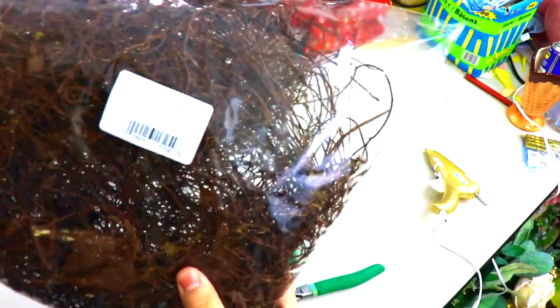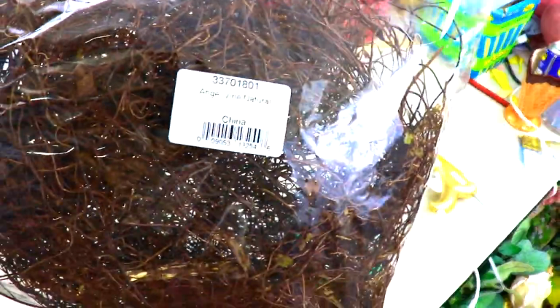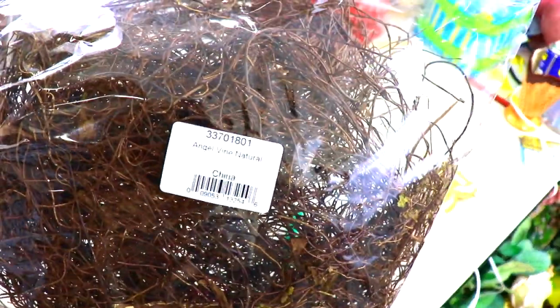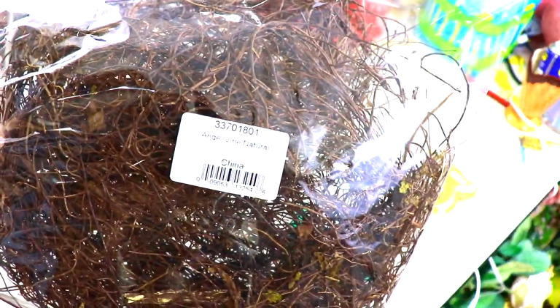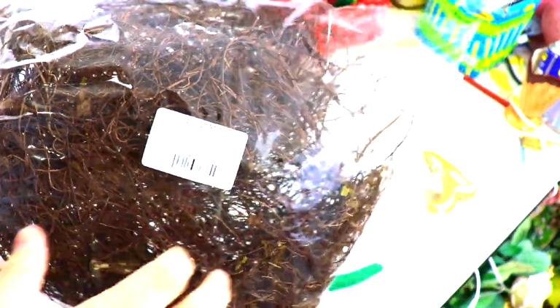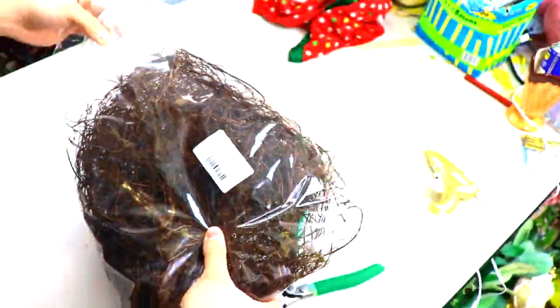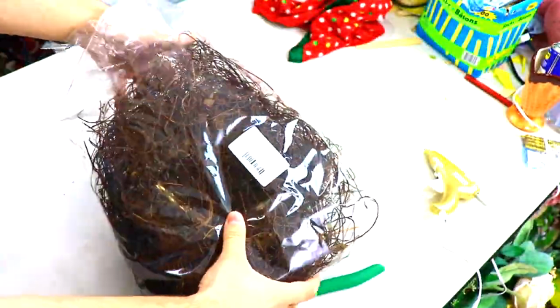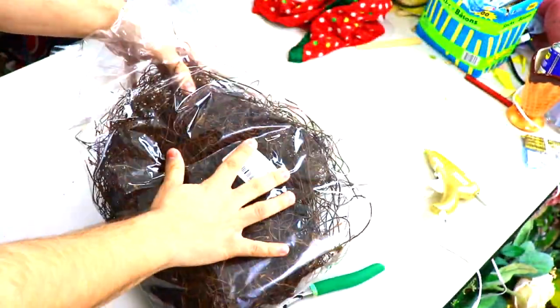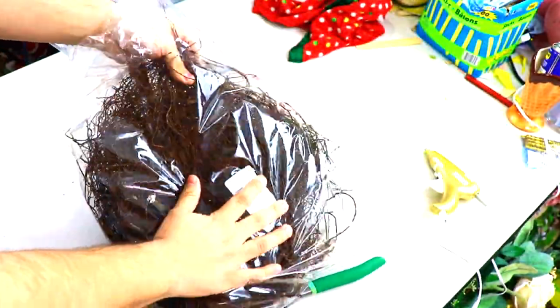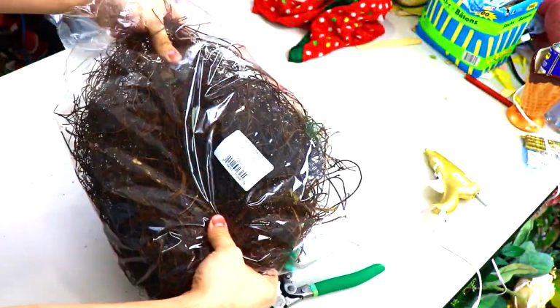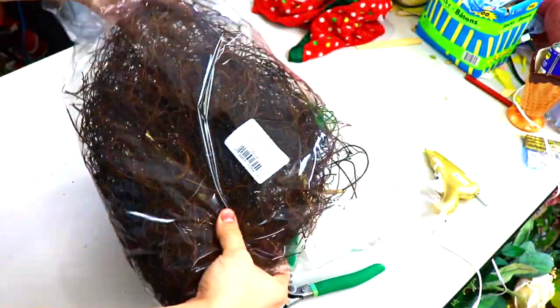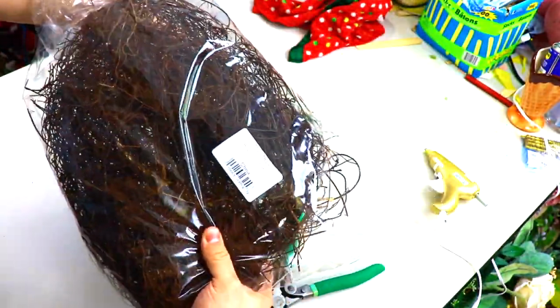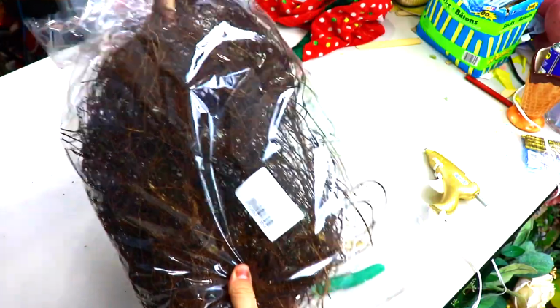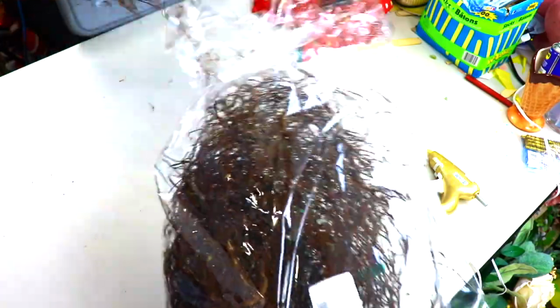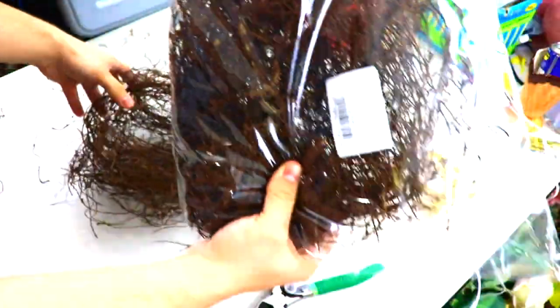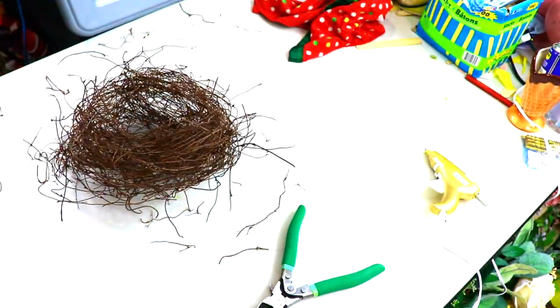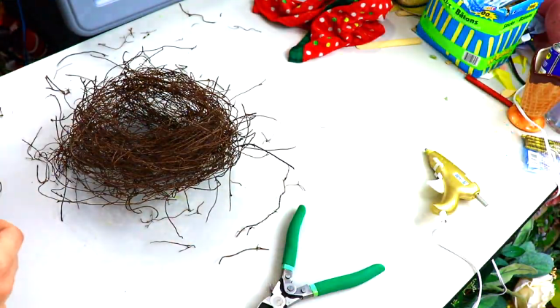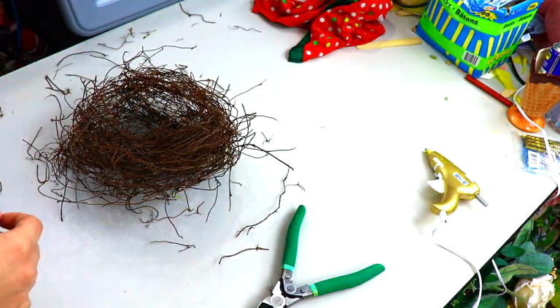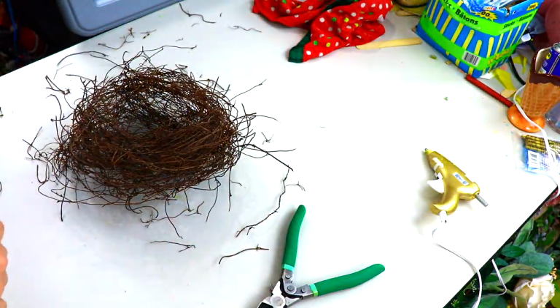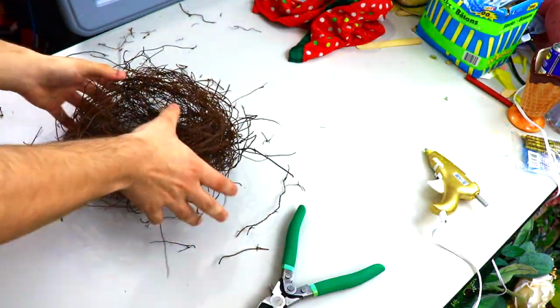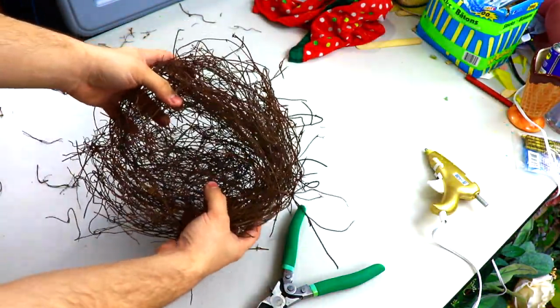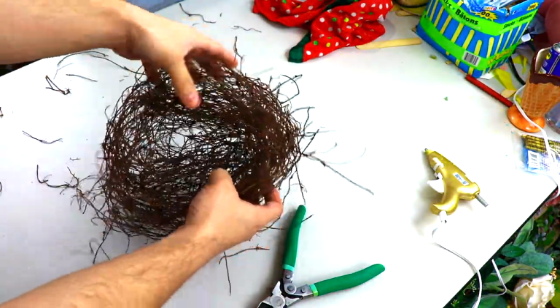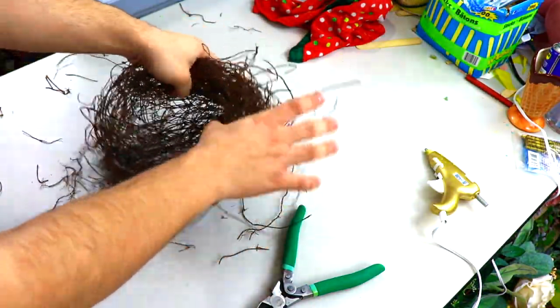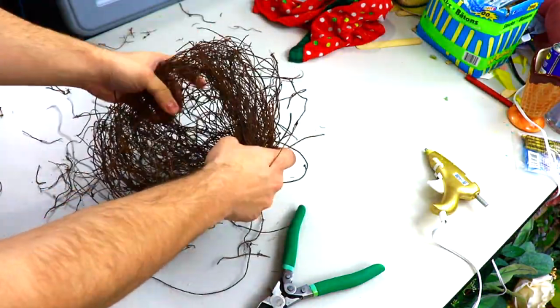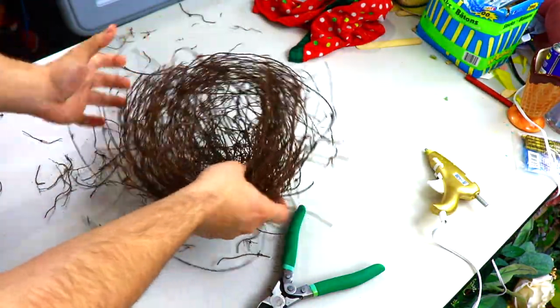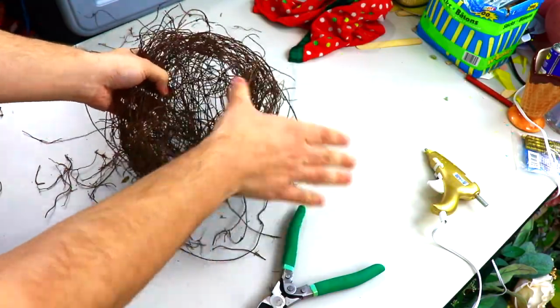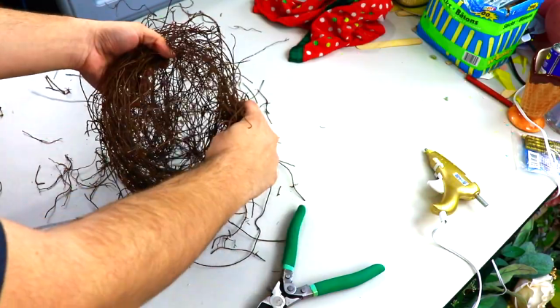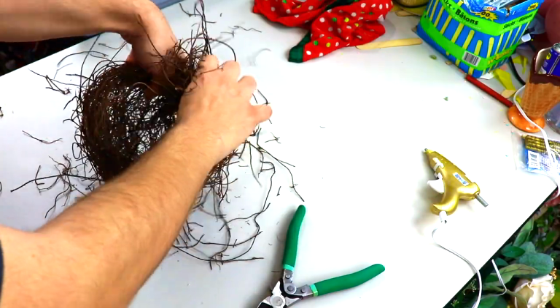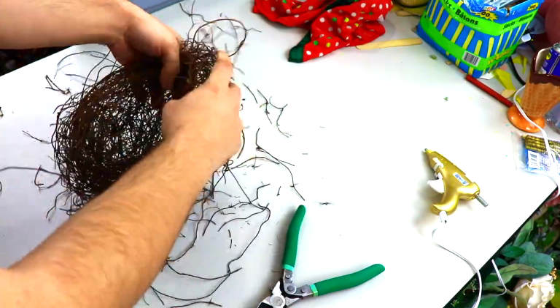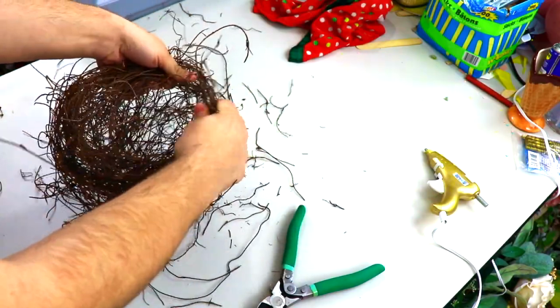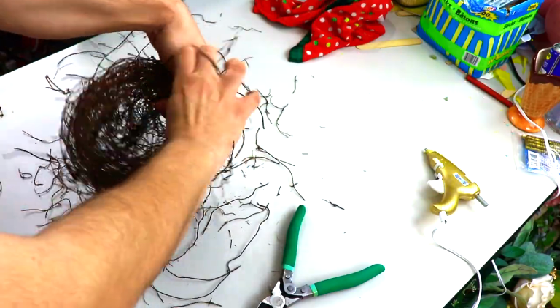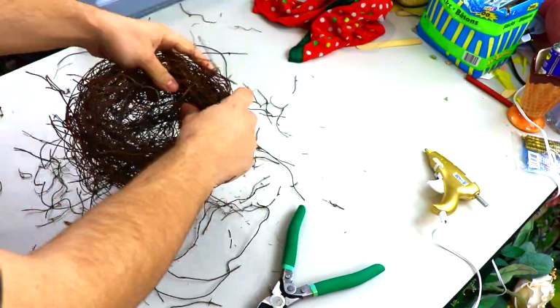Hi everyone, Nick Reticus of Nick's Seasonal Decor here, and we're going to be creating a beautiful bird nest using a kit we put together with Jacobson. I will have the link in the description of this video as well as the comments in case you're interested in these kits.